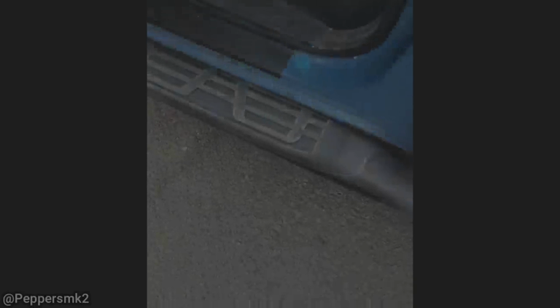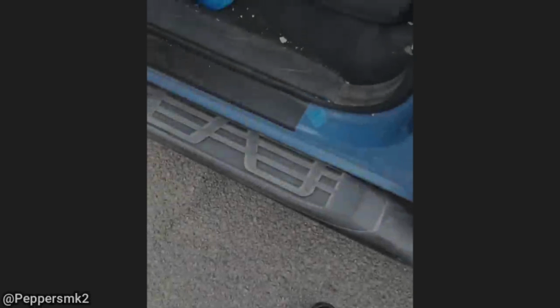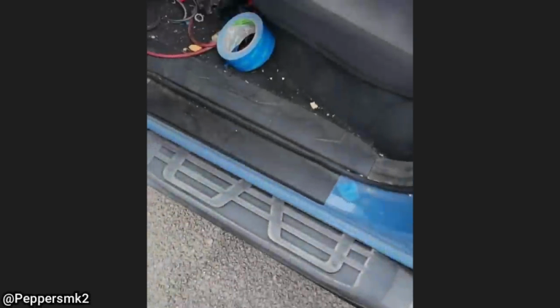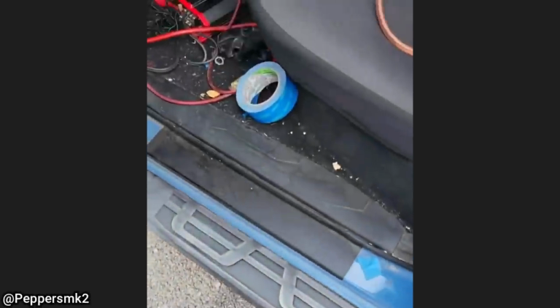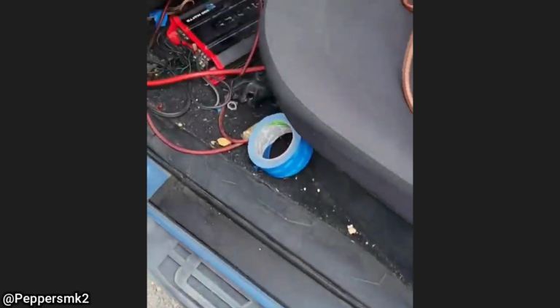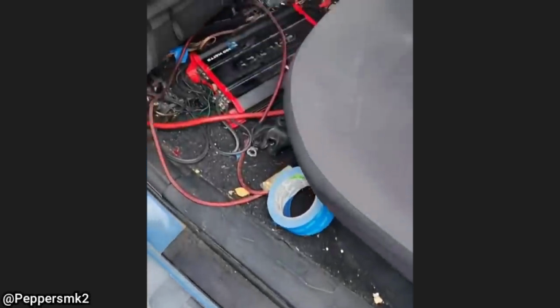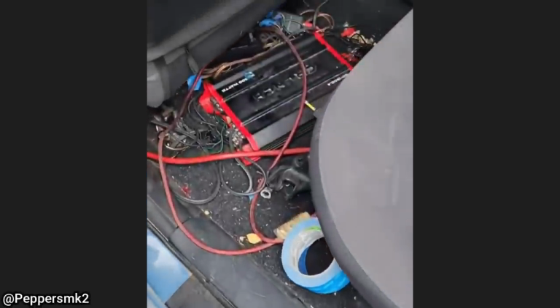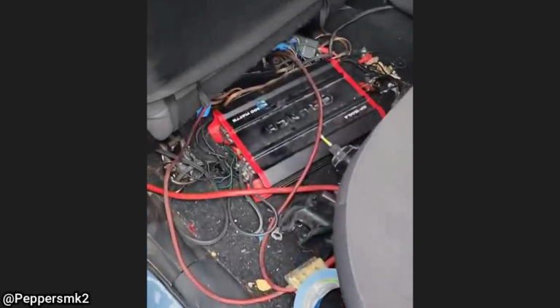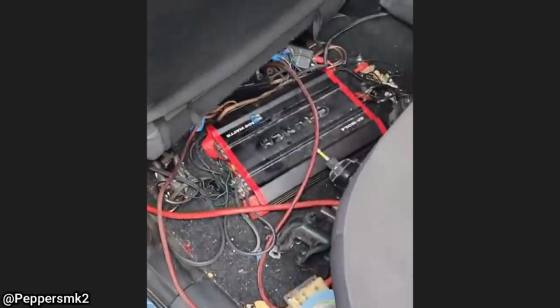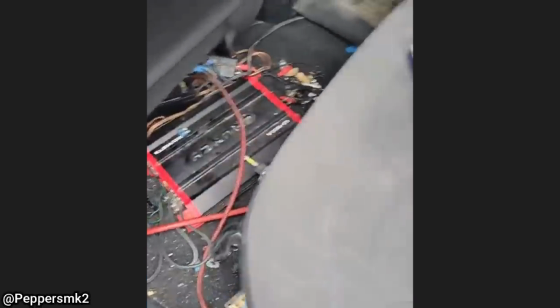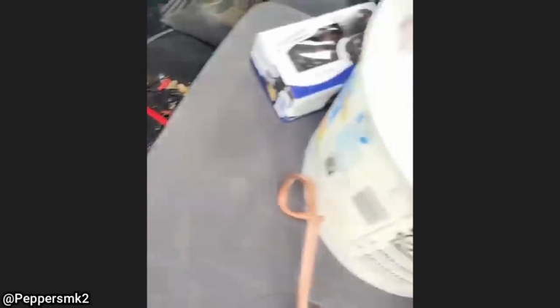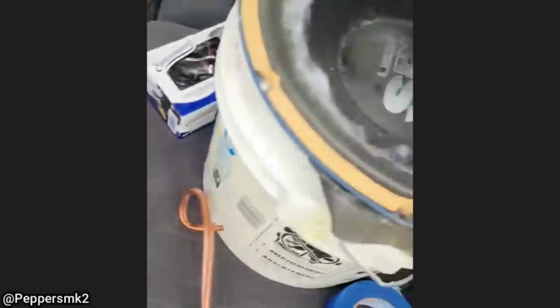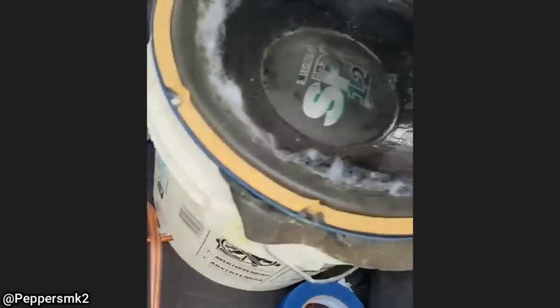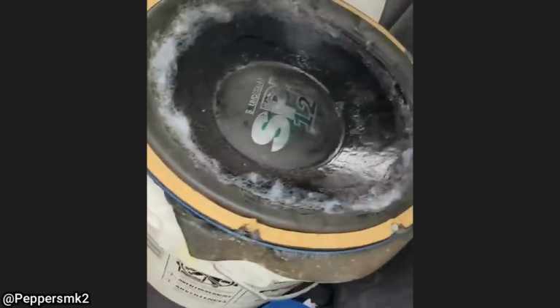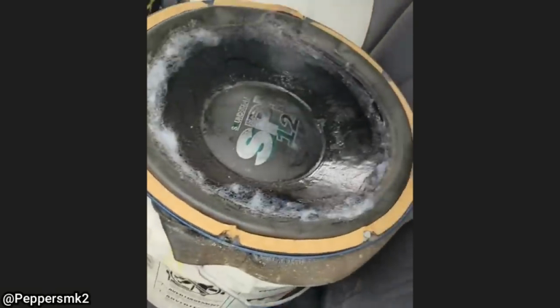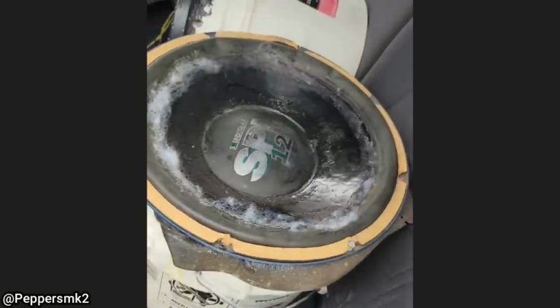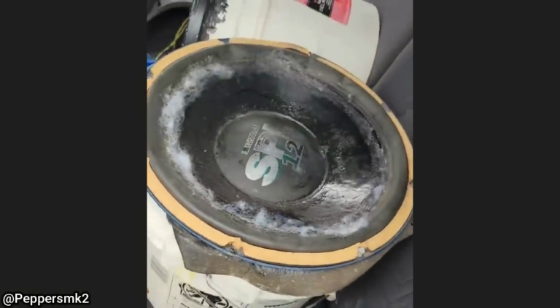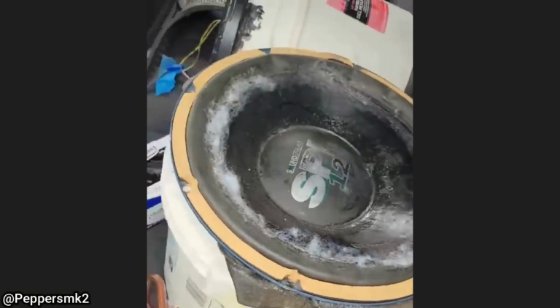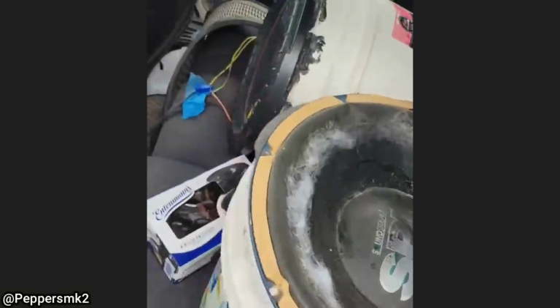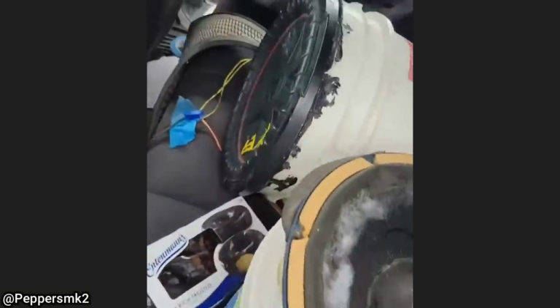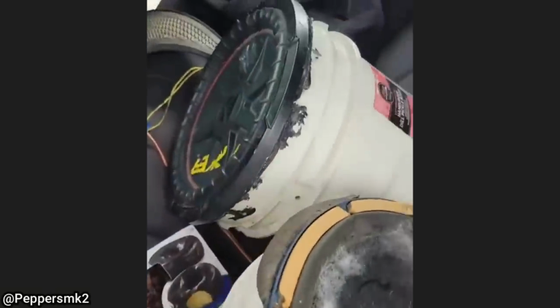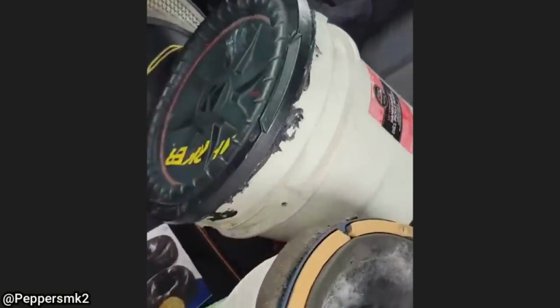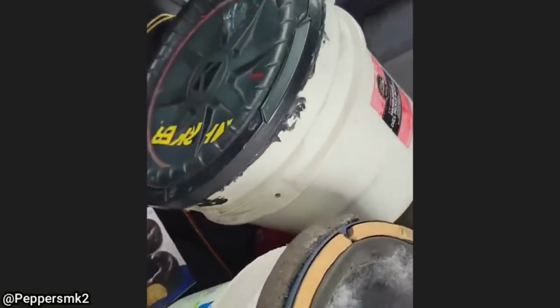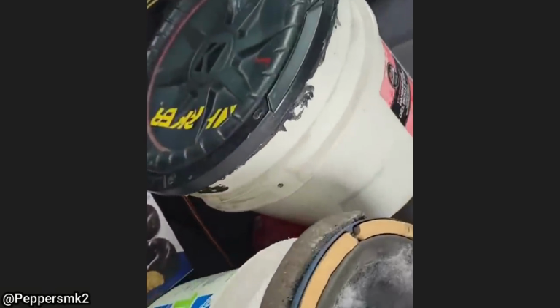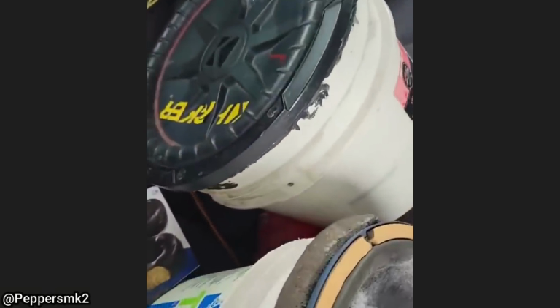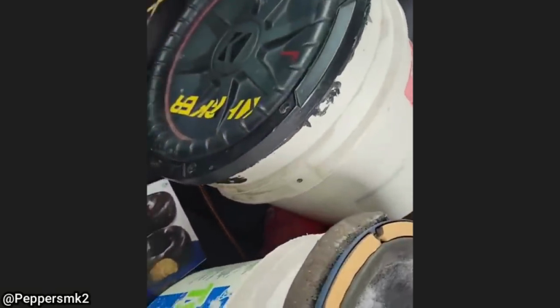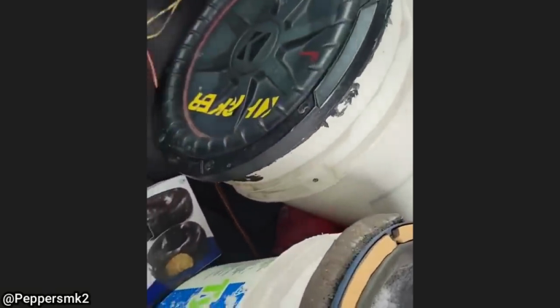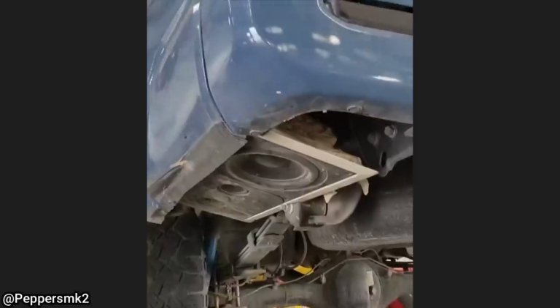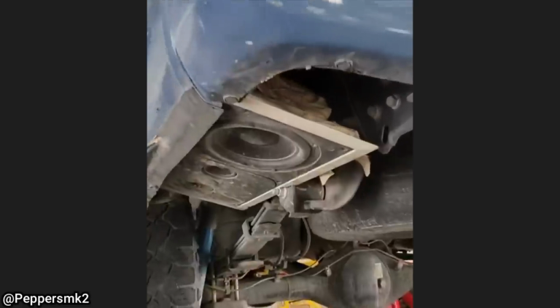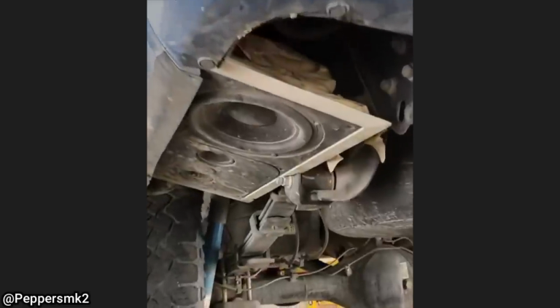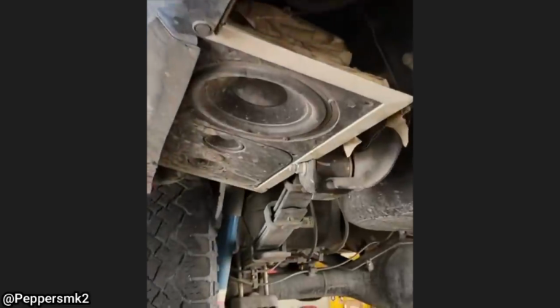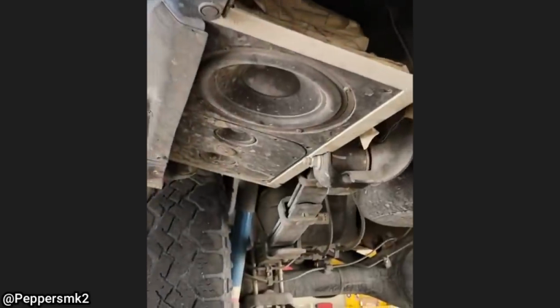This truck came in for some electrical issues and an oil change. The technician started with a quick visual inspection and noticed this truck had a very interesting custom sound system.